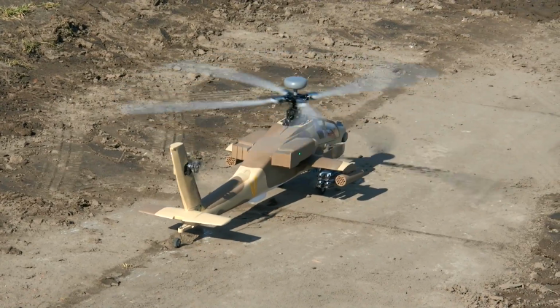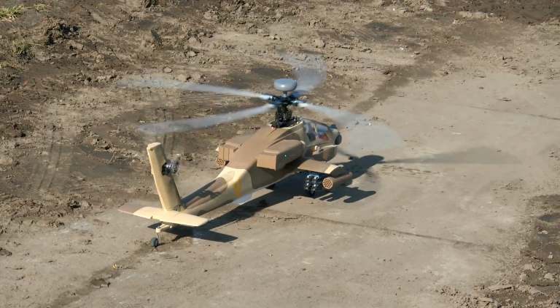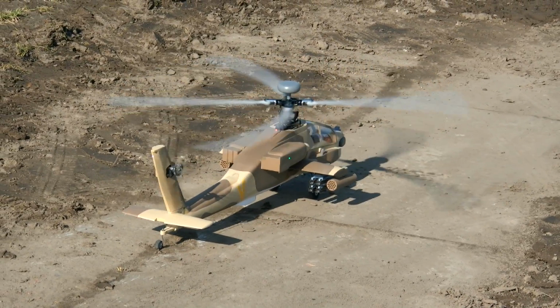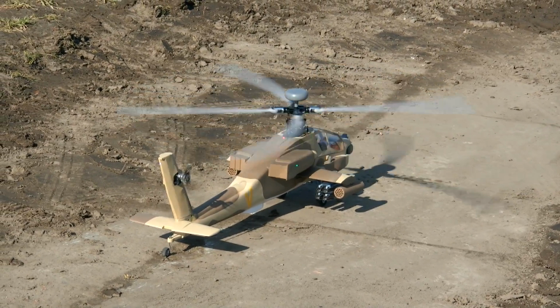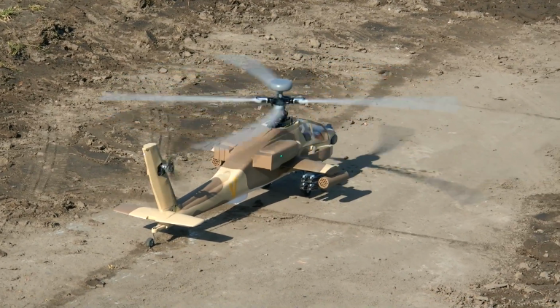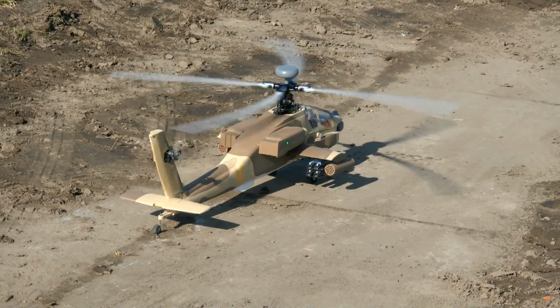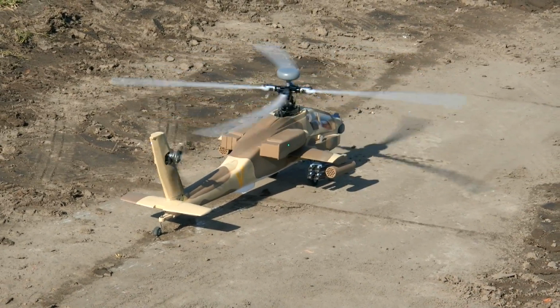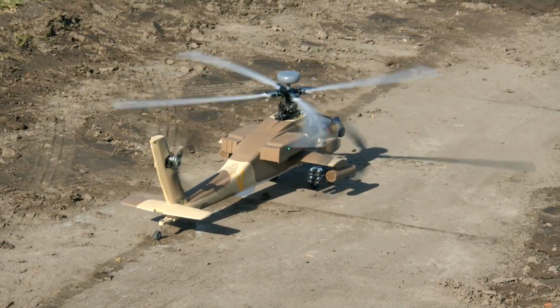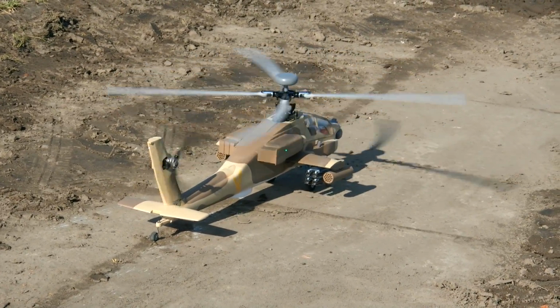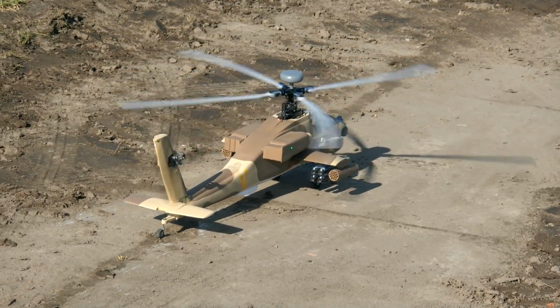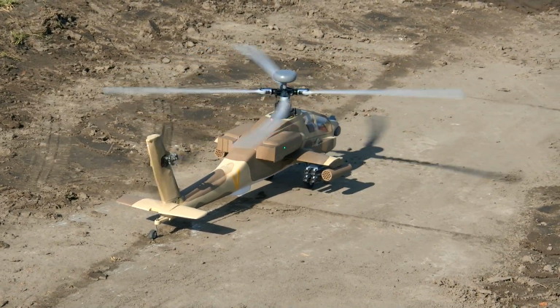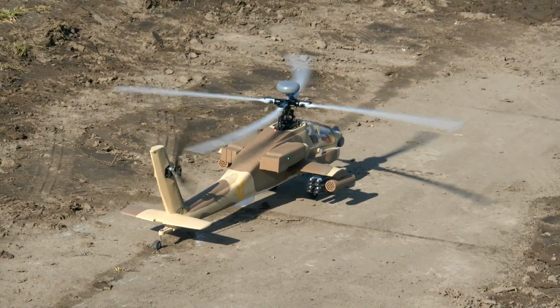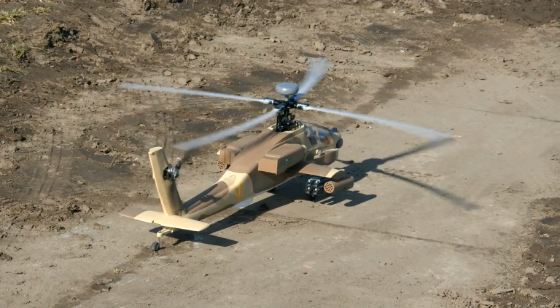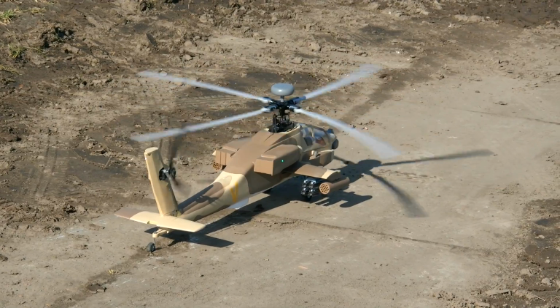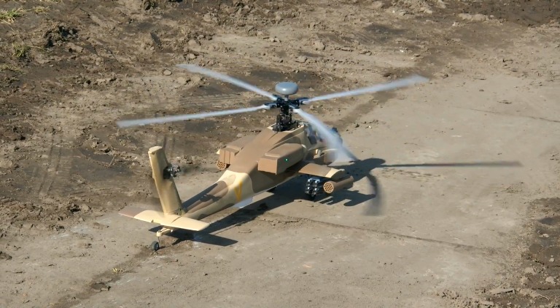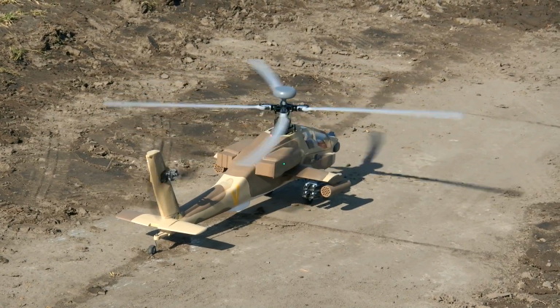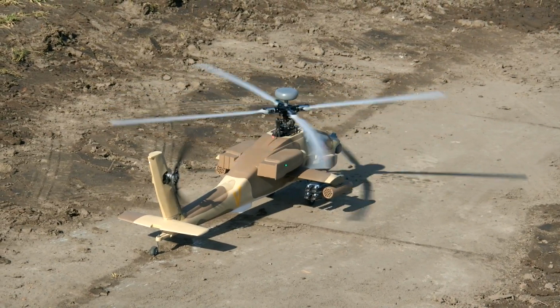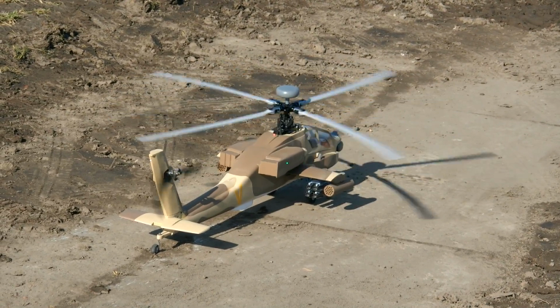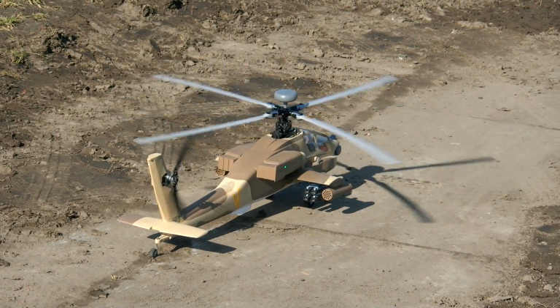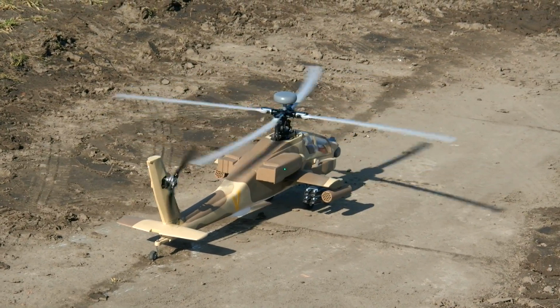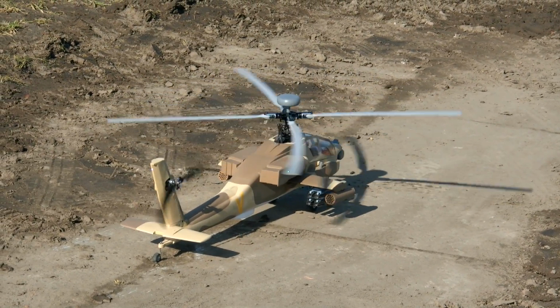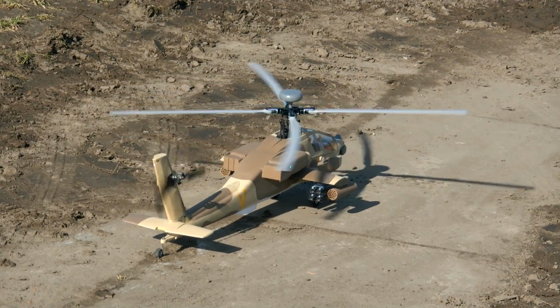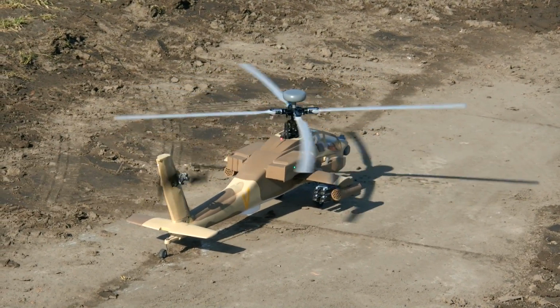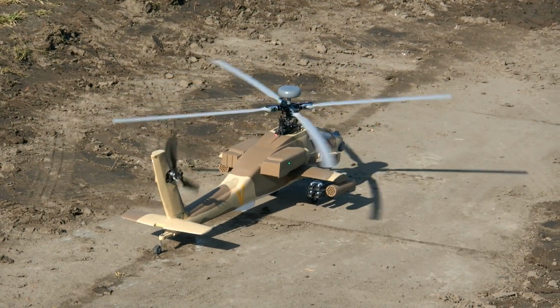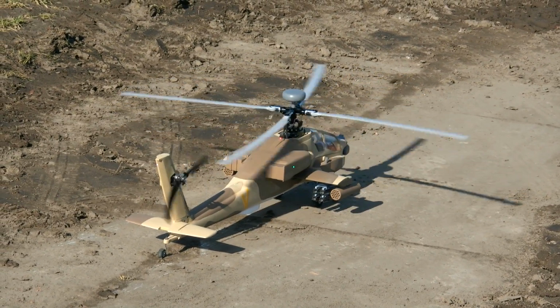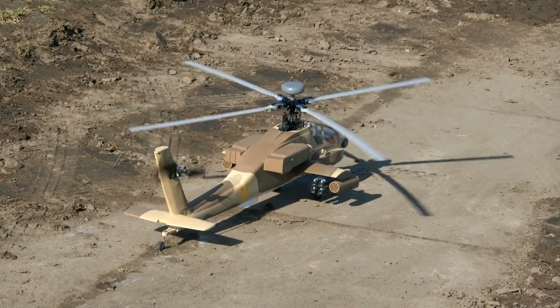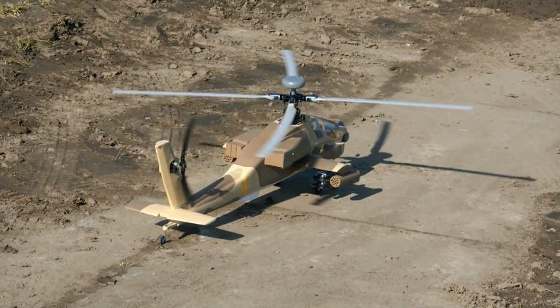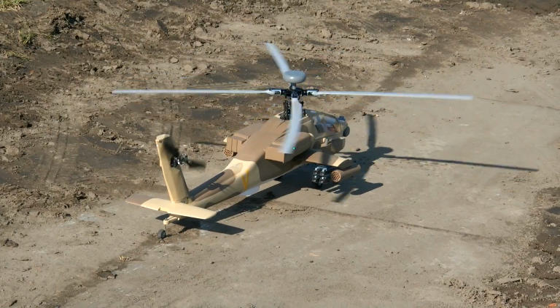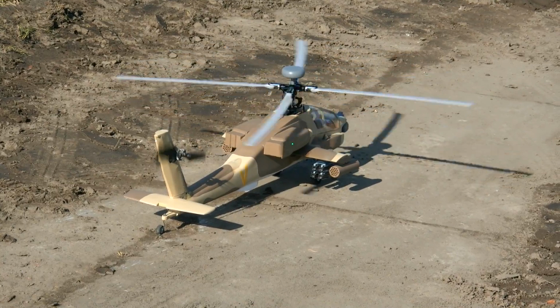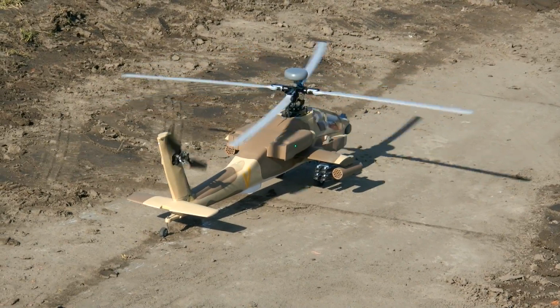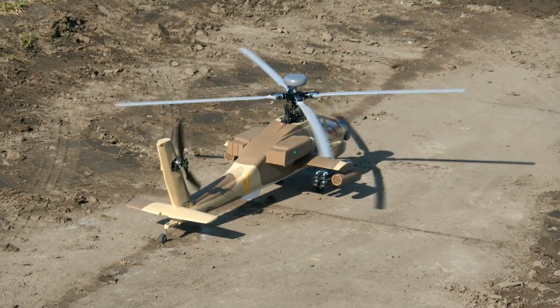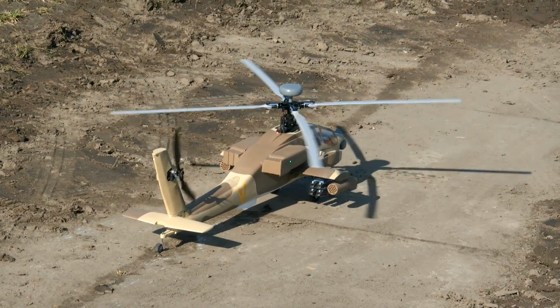With the wind today, we have four minutes of flight. I hope you had a little bit of fun. Soon I will show more videos from my AH-64.